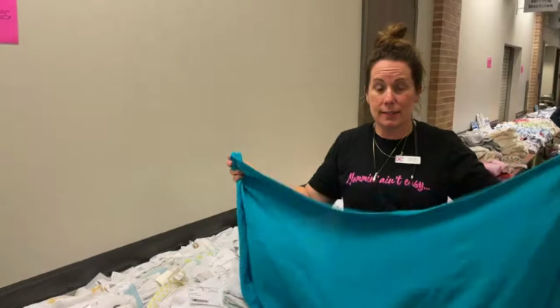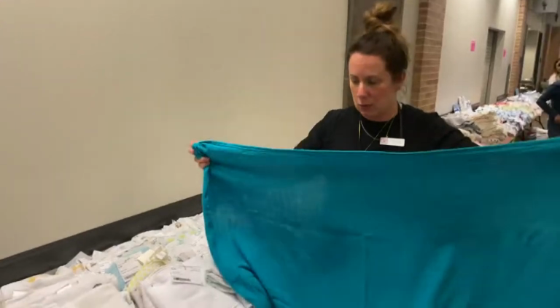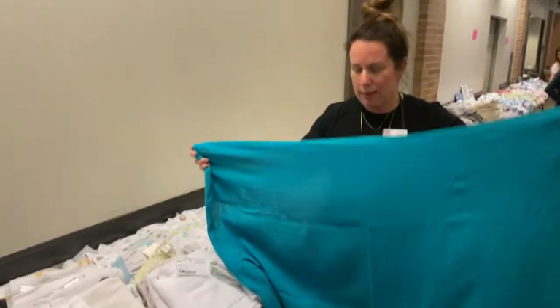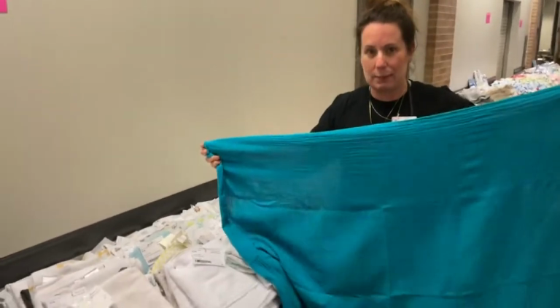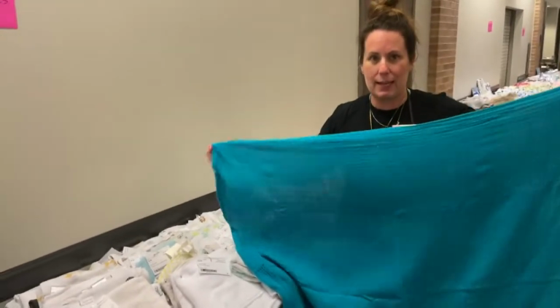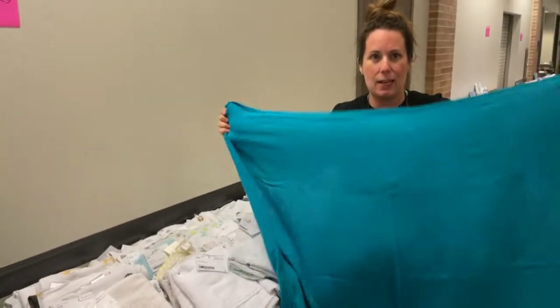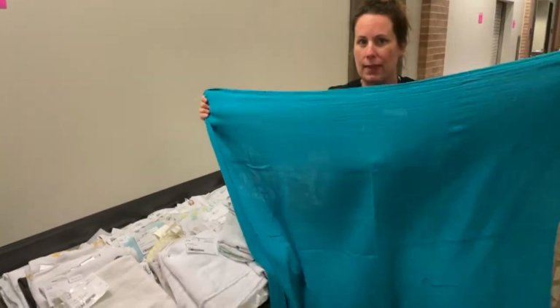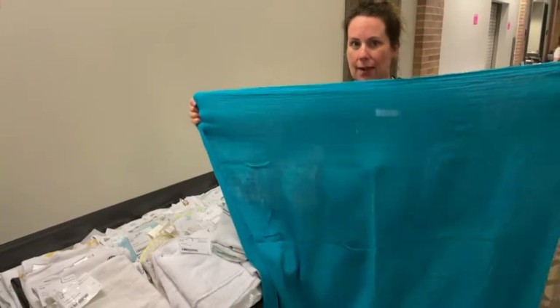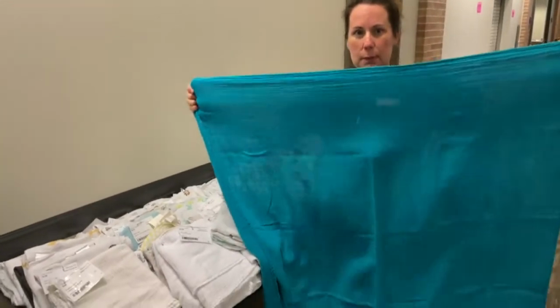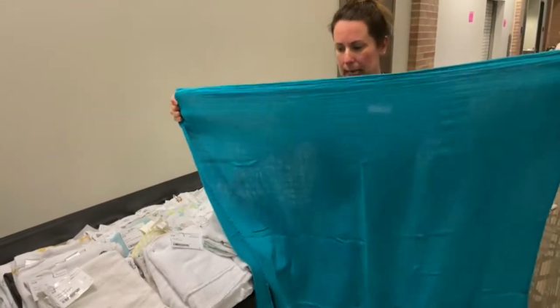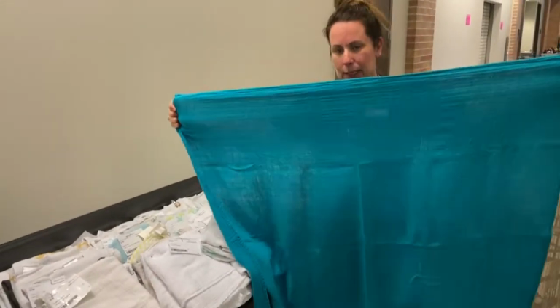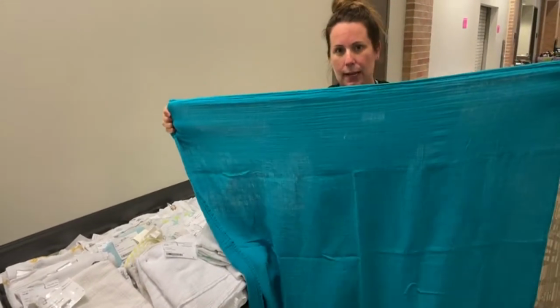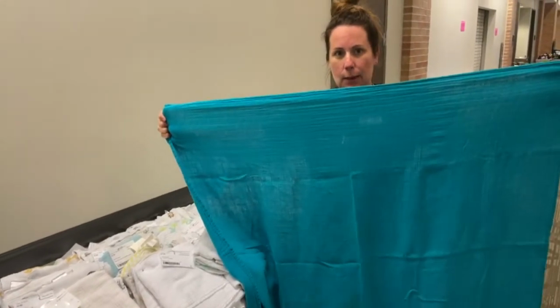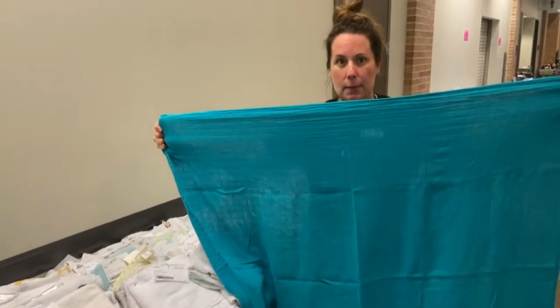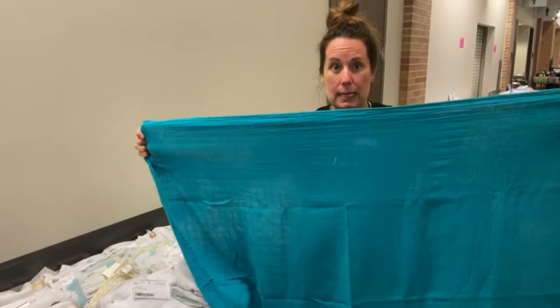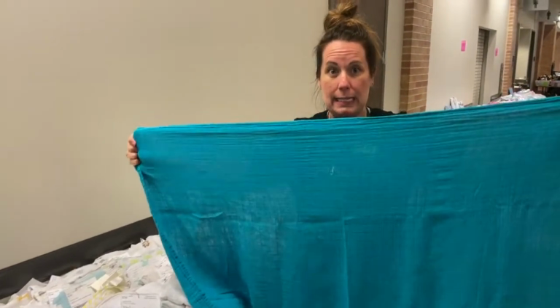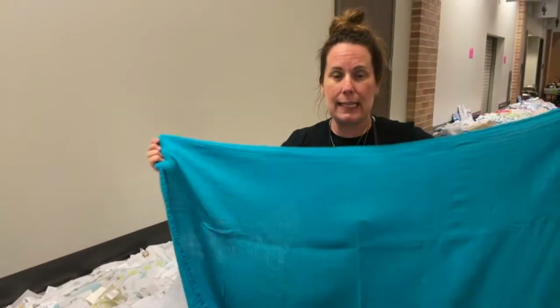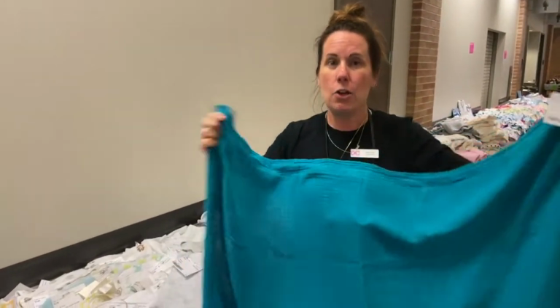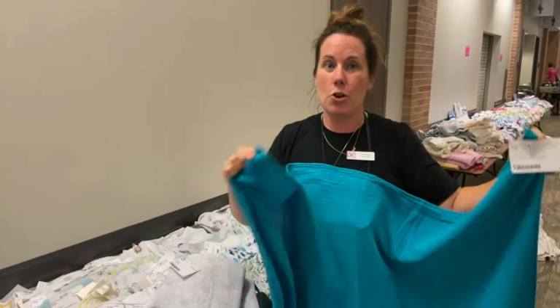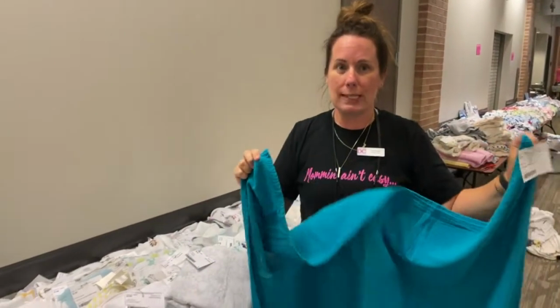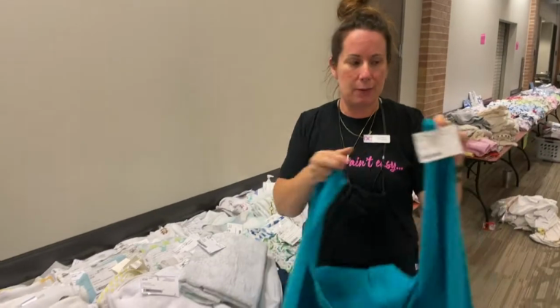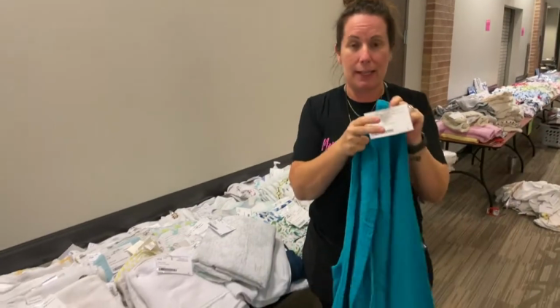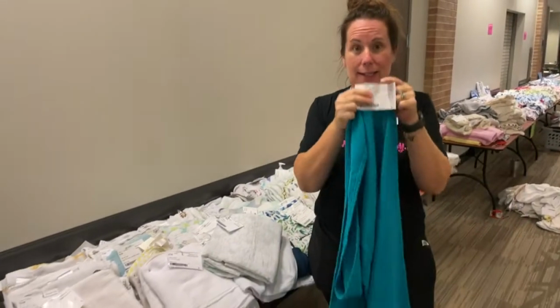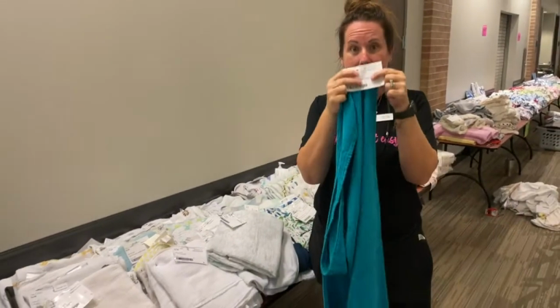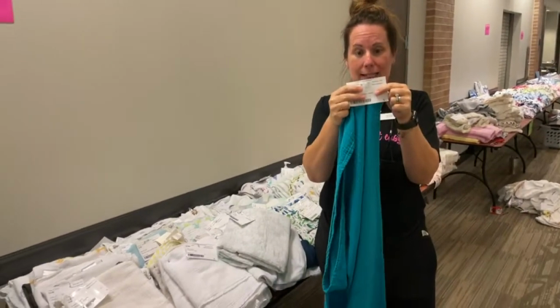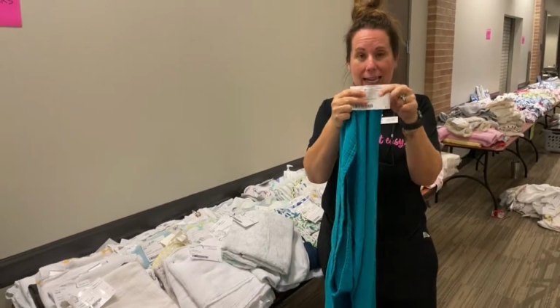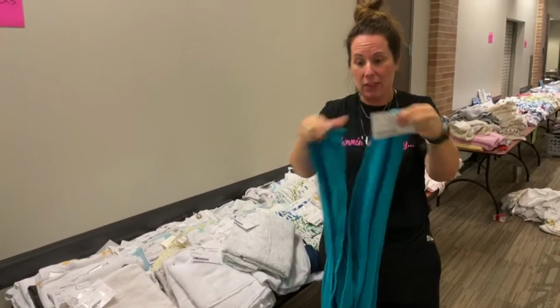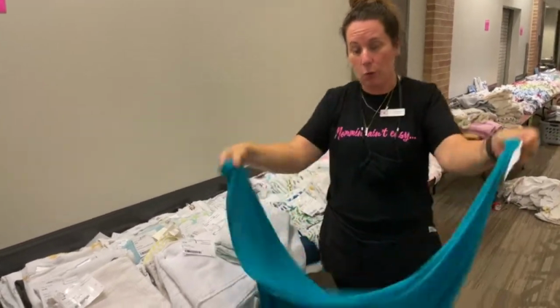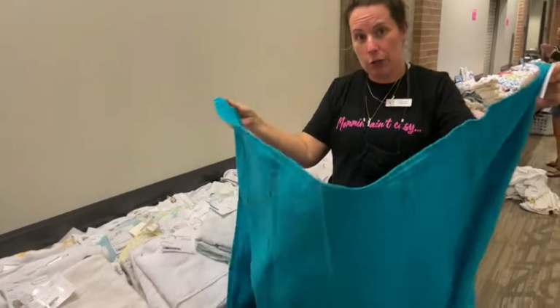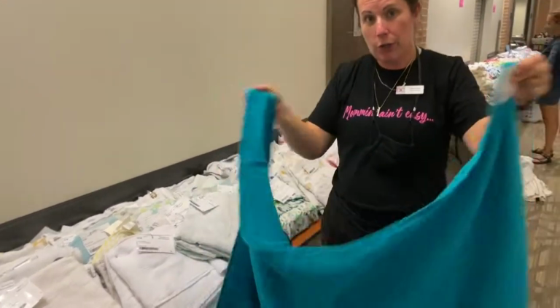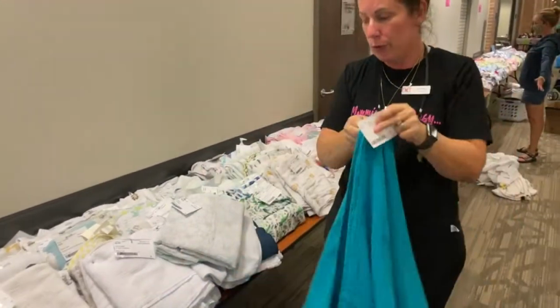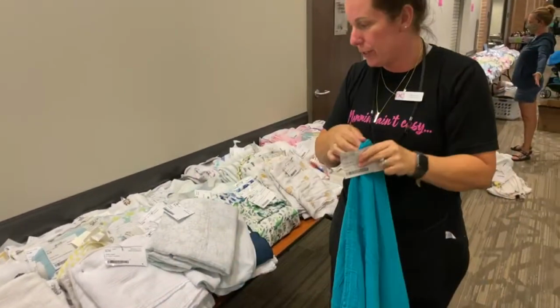This is a swaddling blanket. They have to be big — plenty big to wrap a baby in easily. No receiving blankets. Tag it in the corner and you're done.